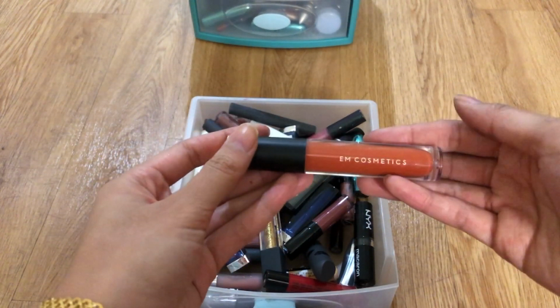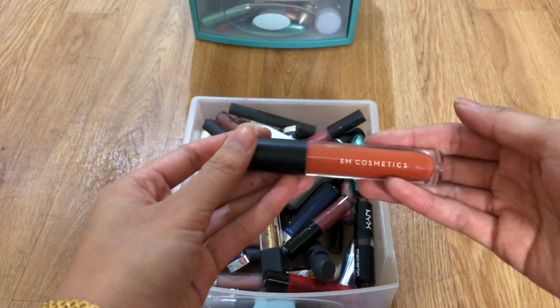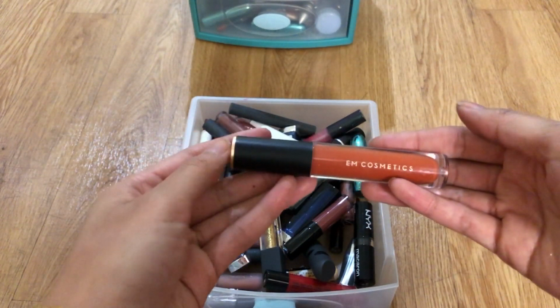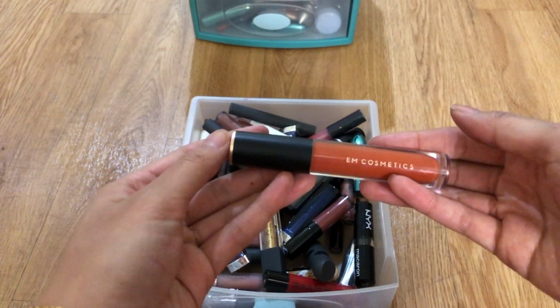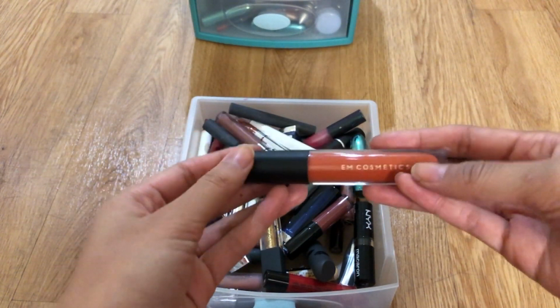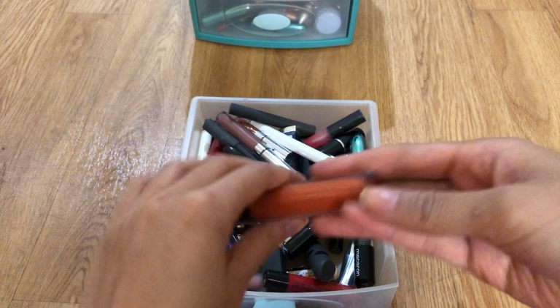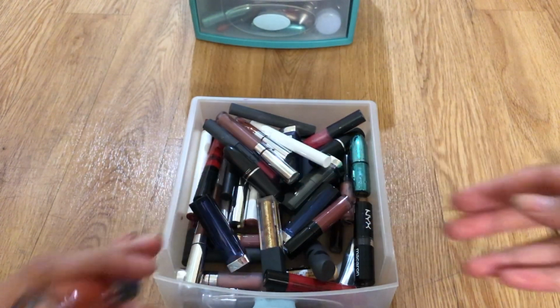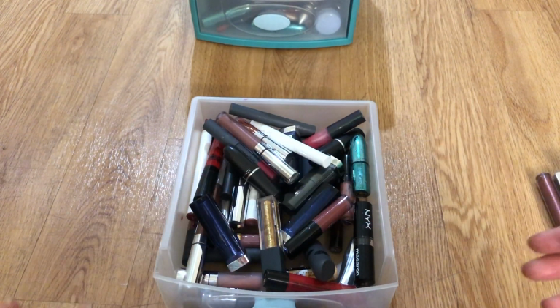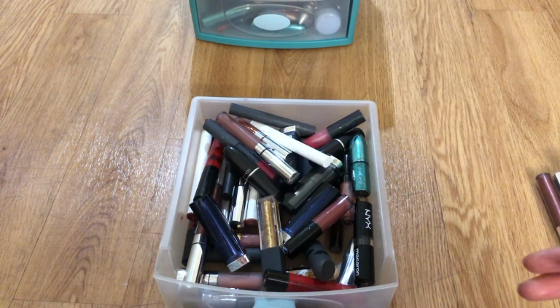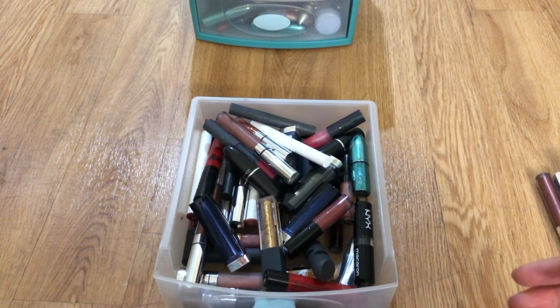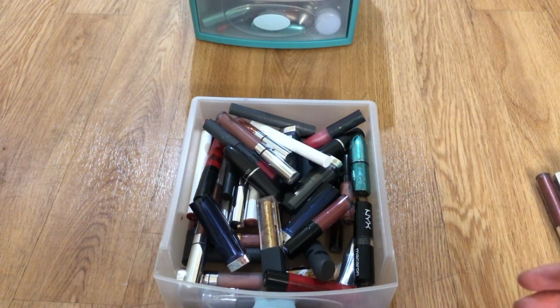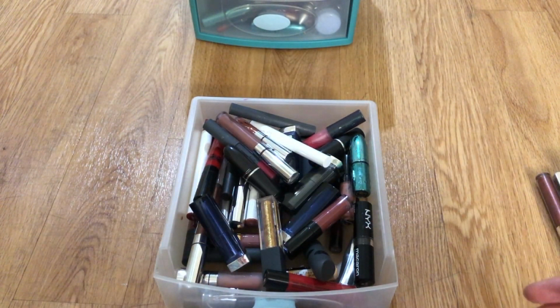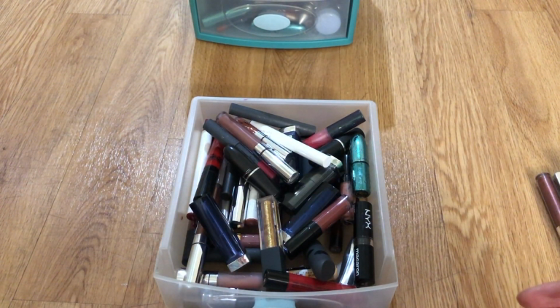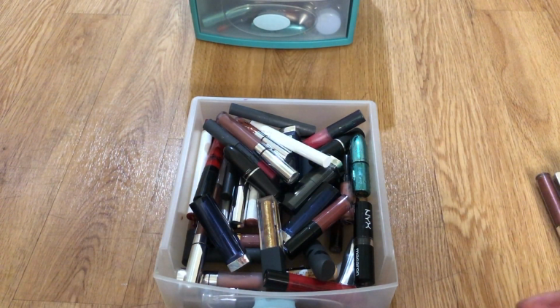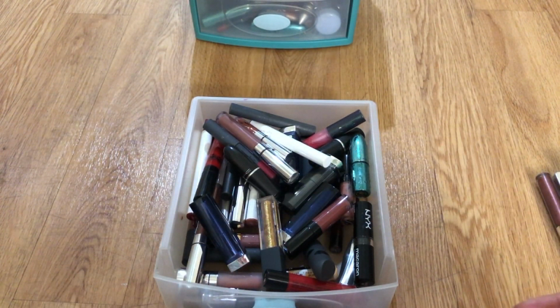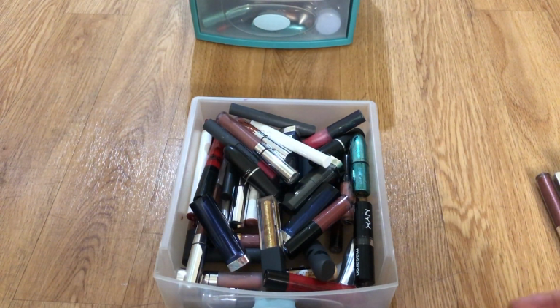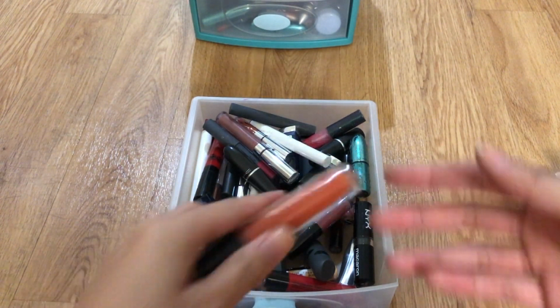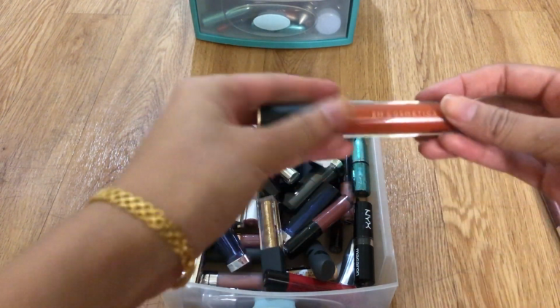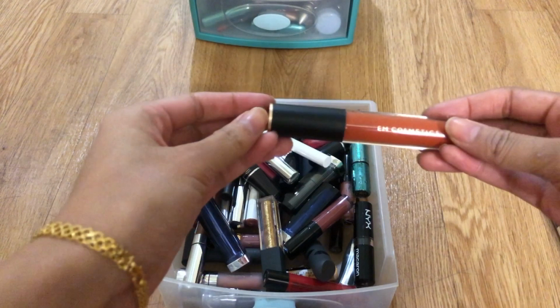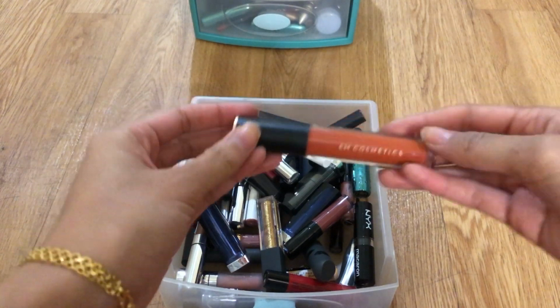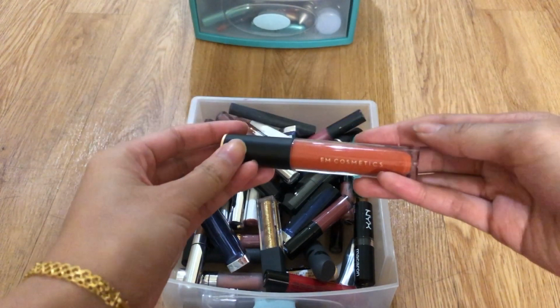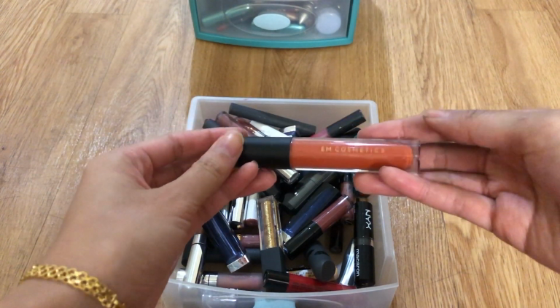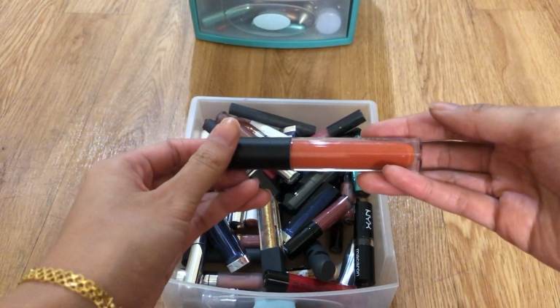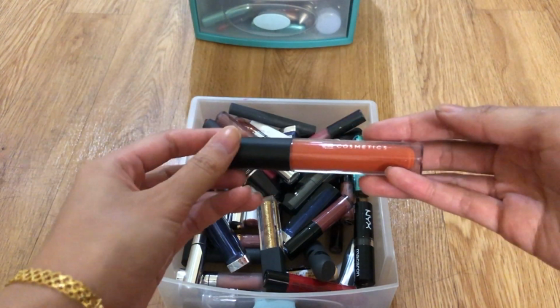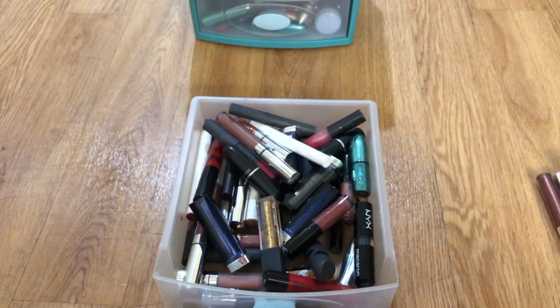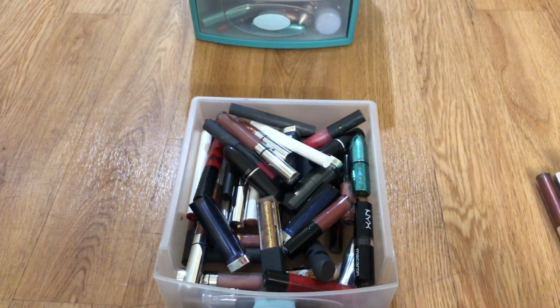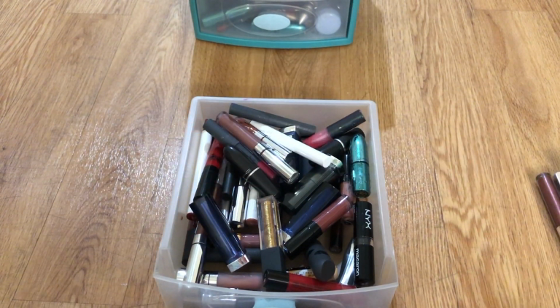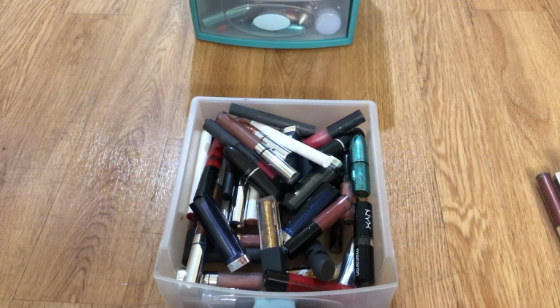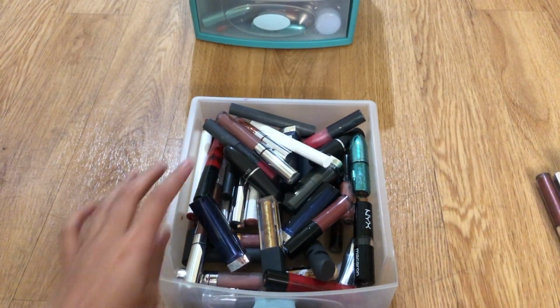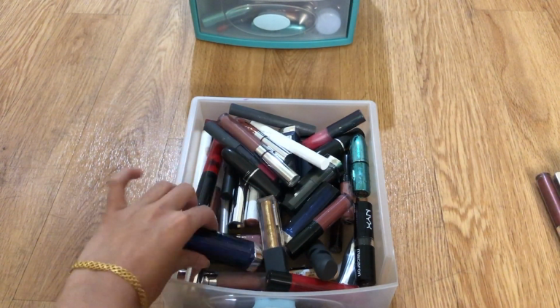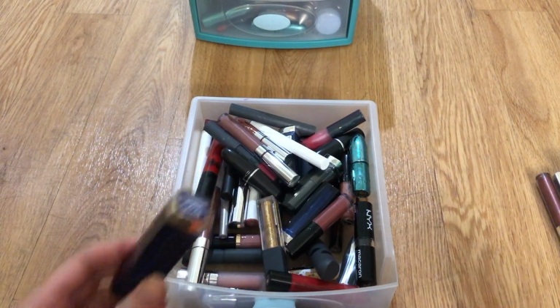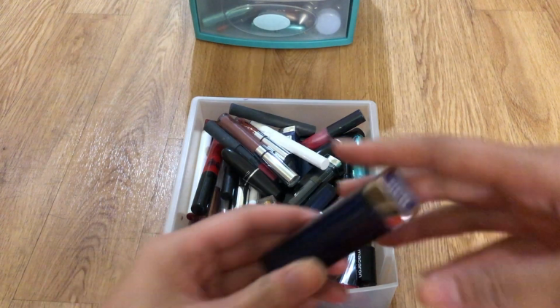This is M Cosmetics' Lip Cloud in the shade Faded Clementine, and I really like it — good formula. Keep.